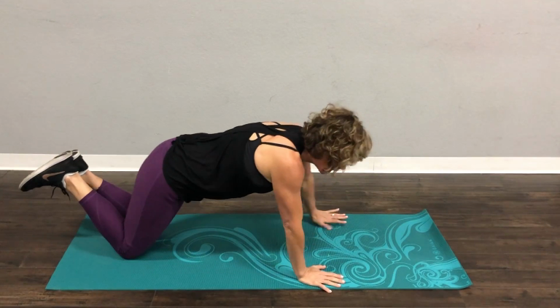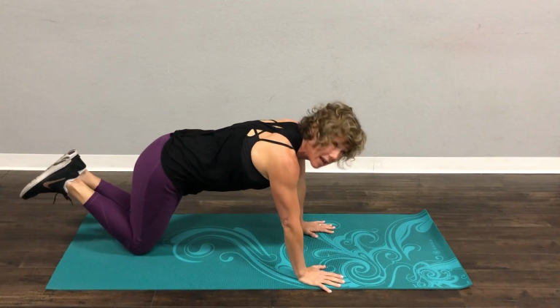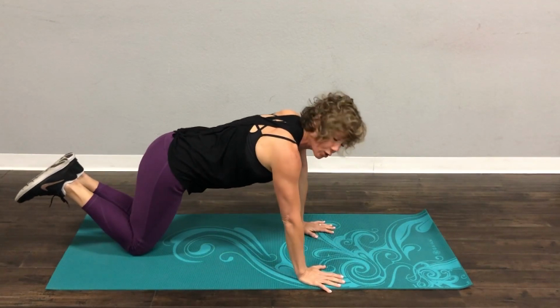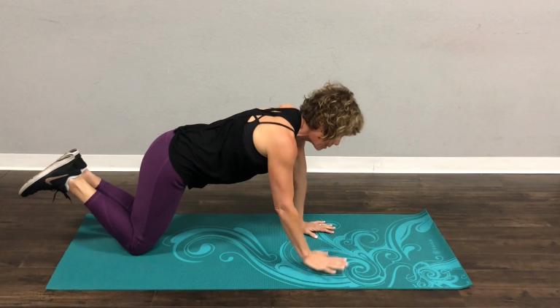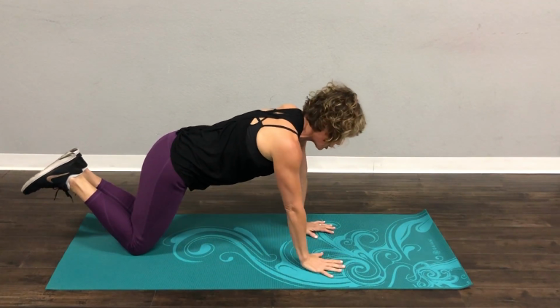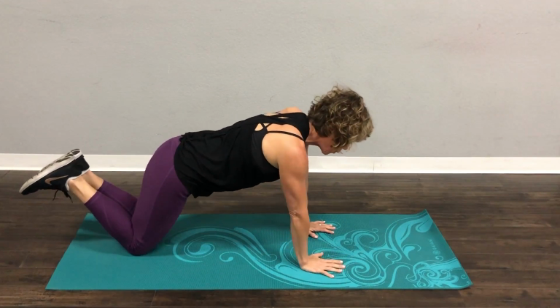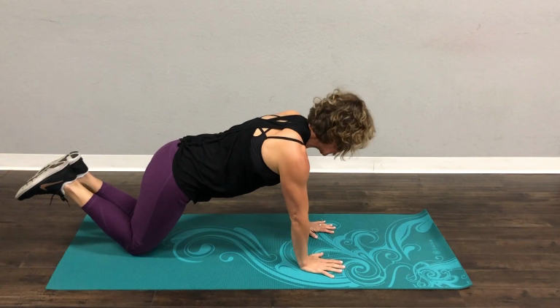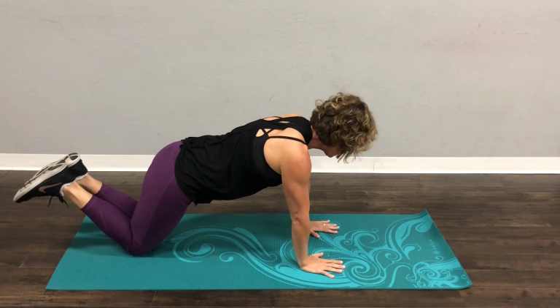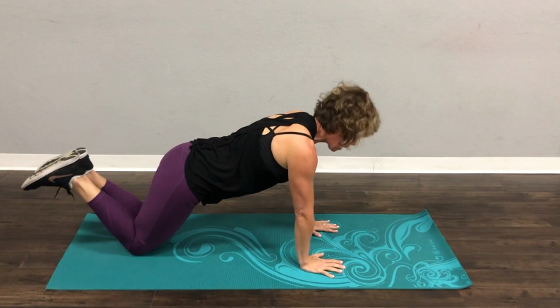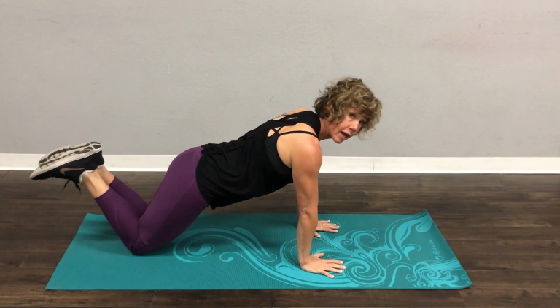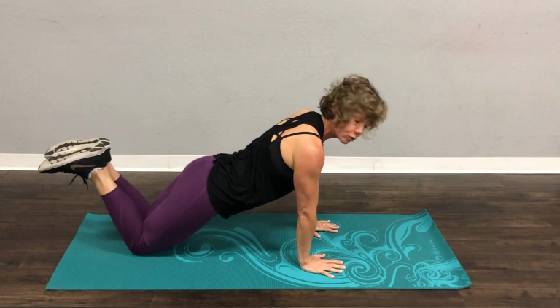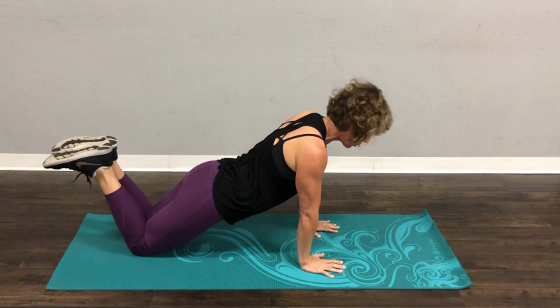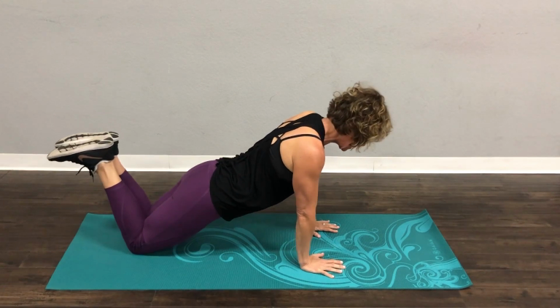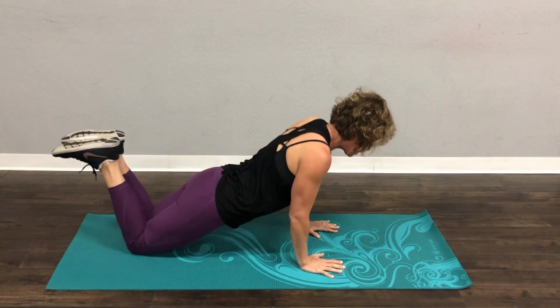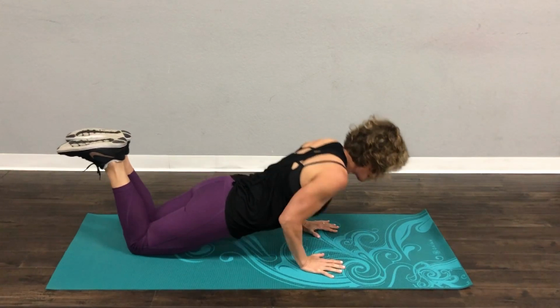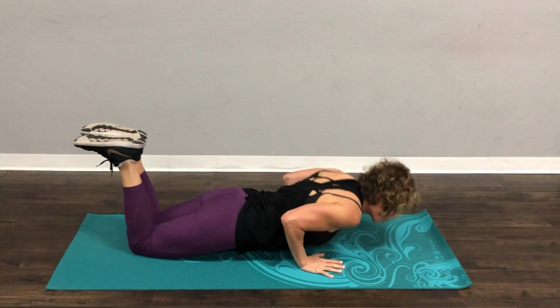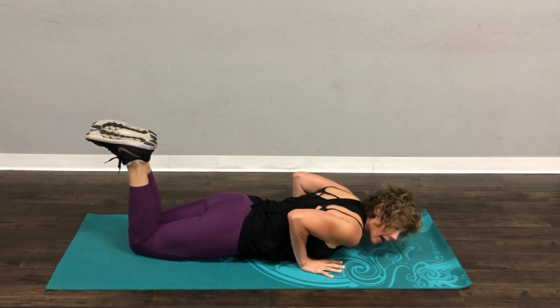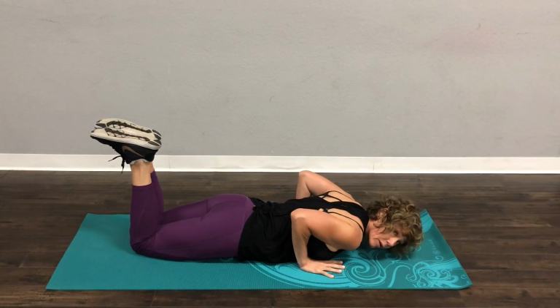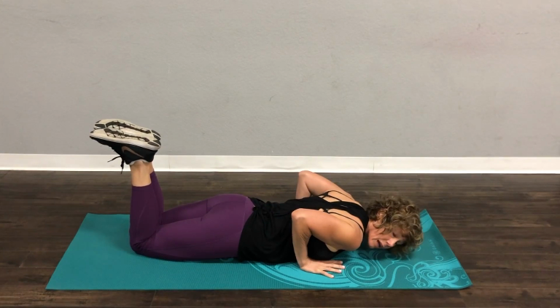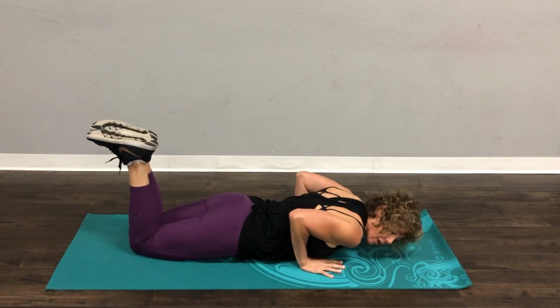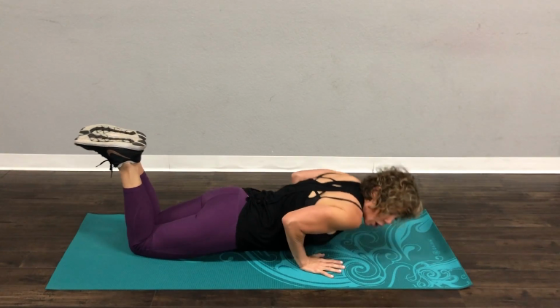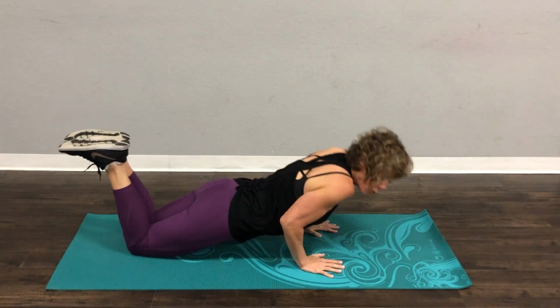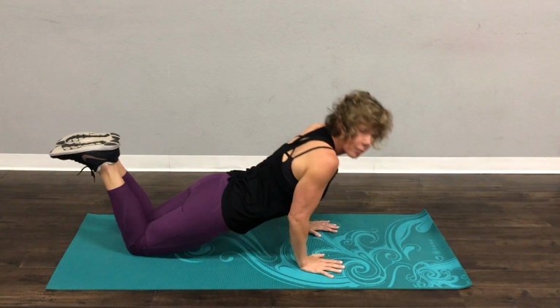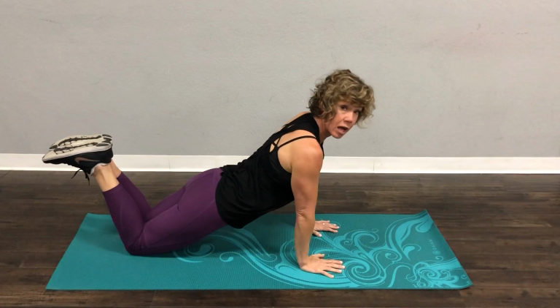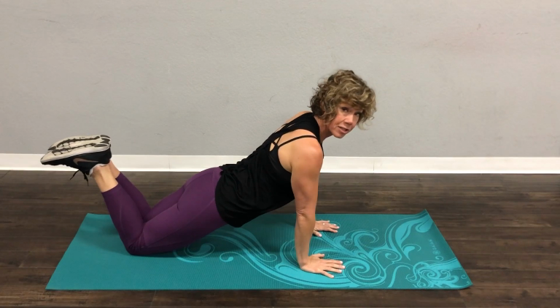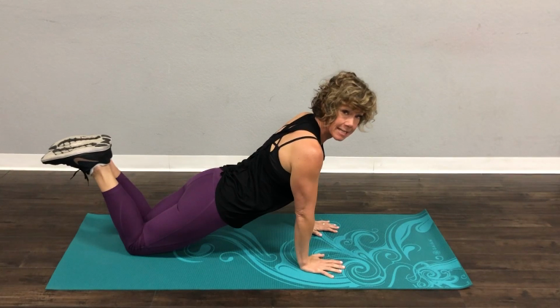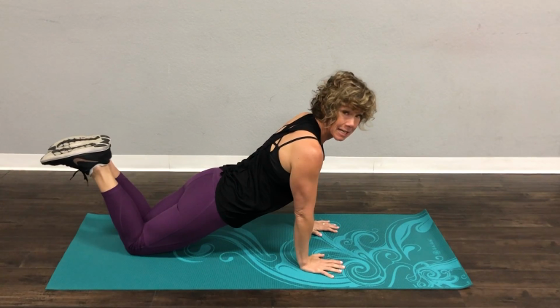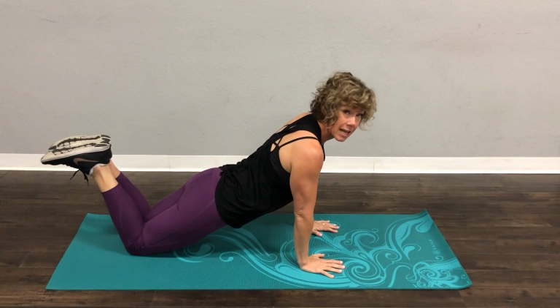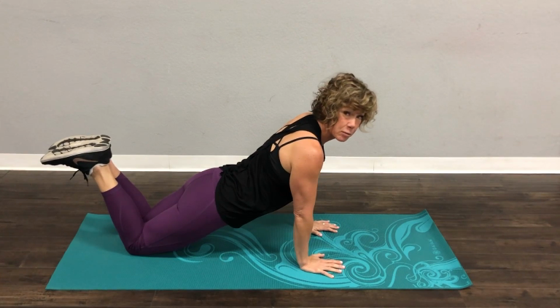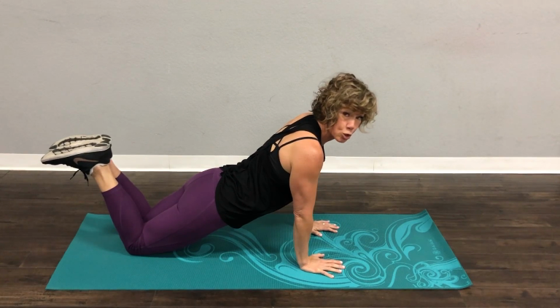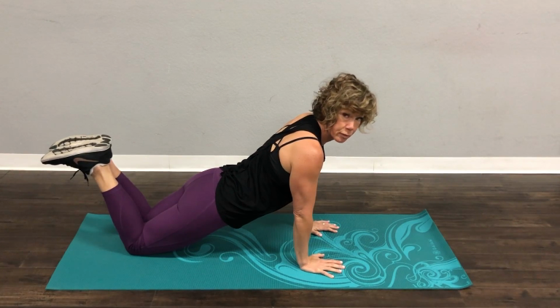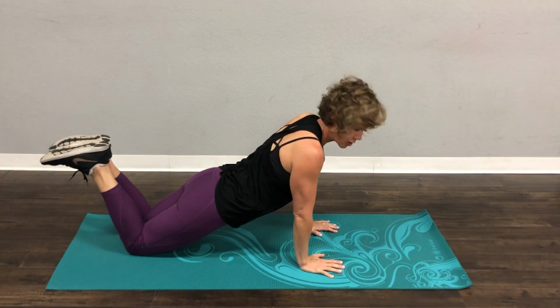Now to make it a tricep push-up, I want your hands to come right under your shoulders. Same thing — you're going to start down and go all the way up. Those elbows are going to stay tucked in. That is going to be super, duper challenging.